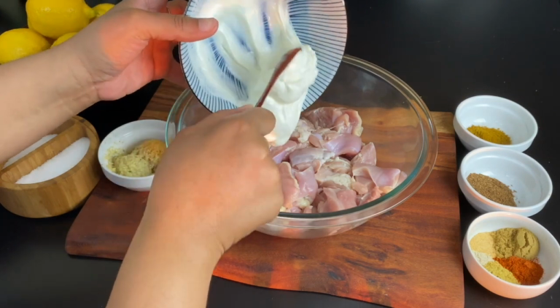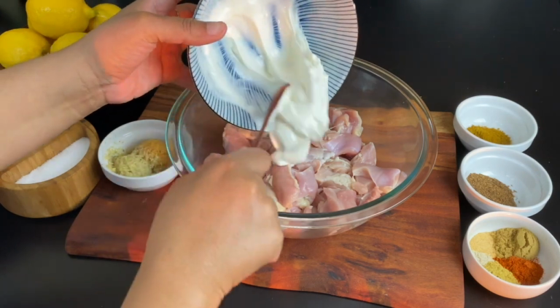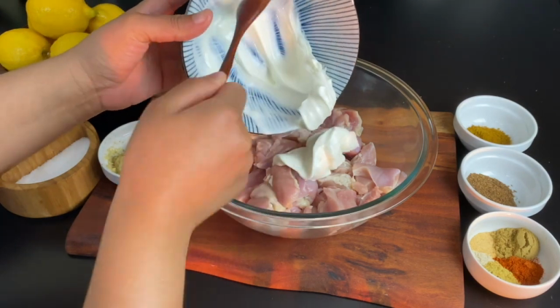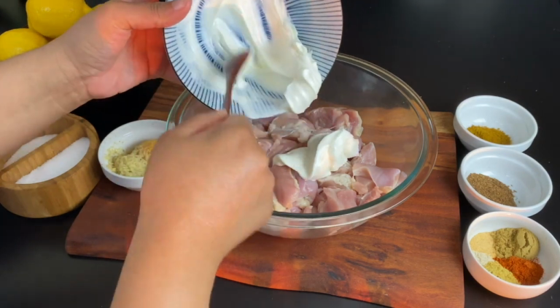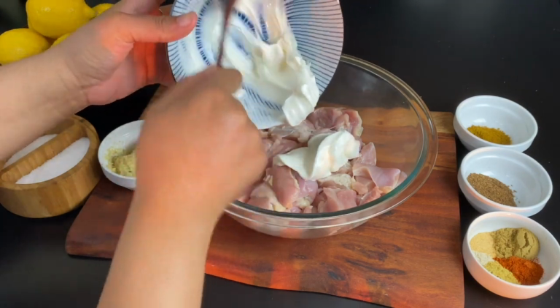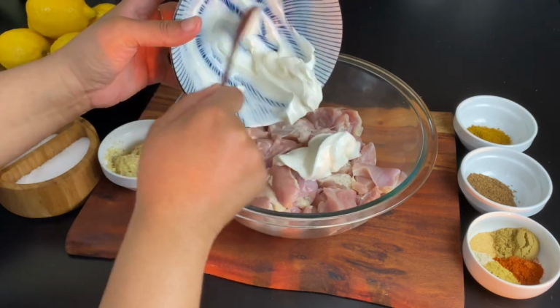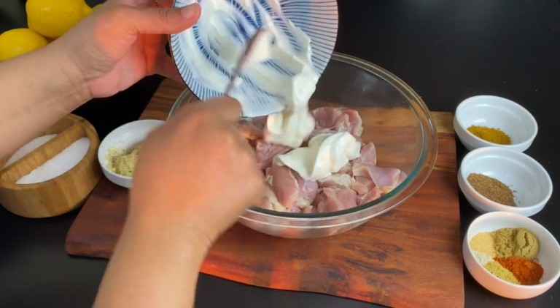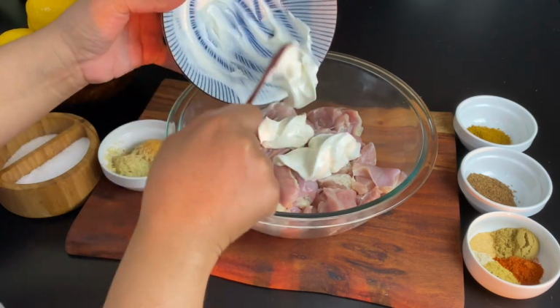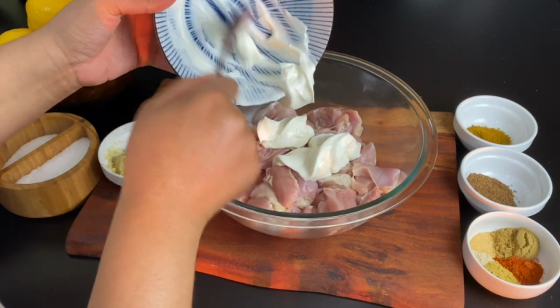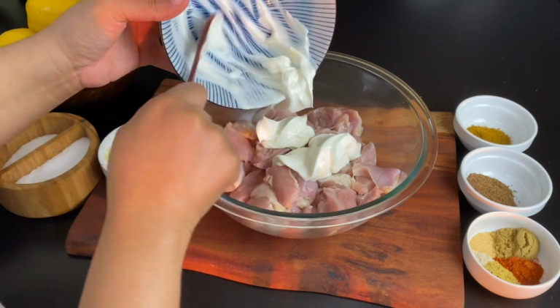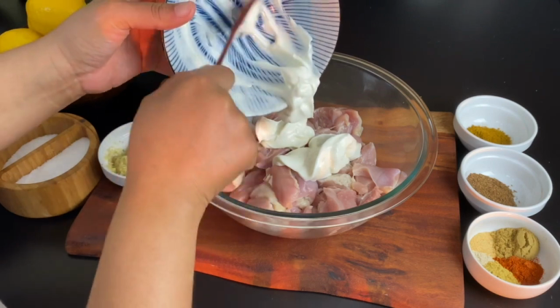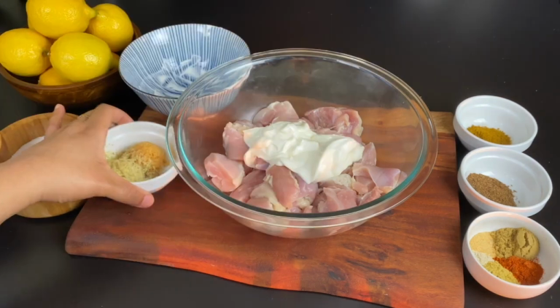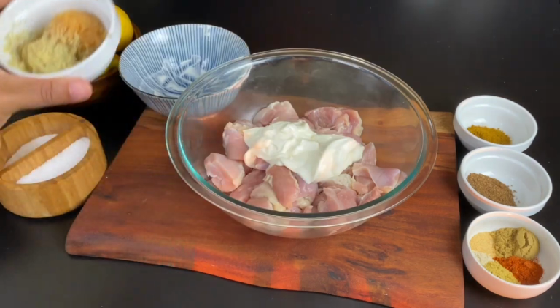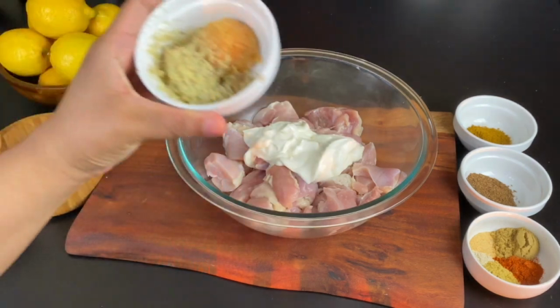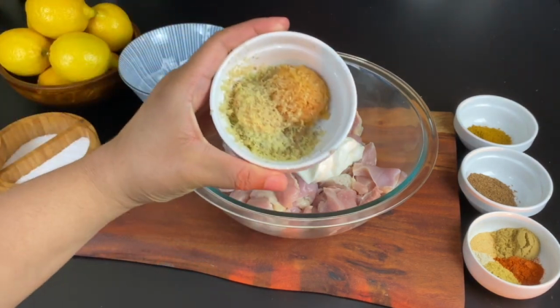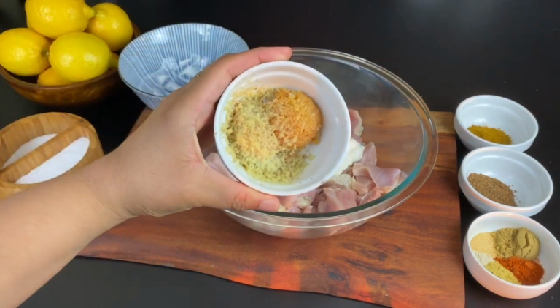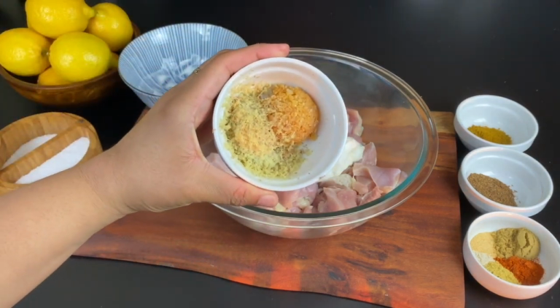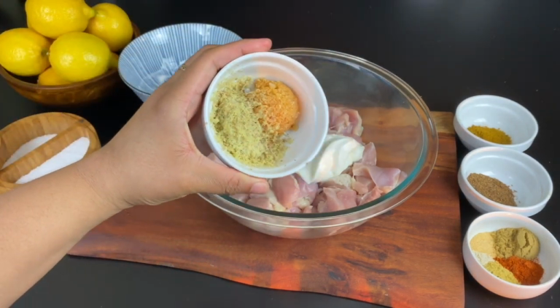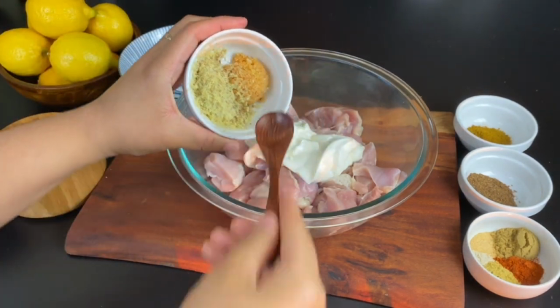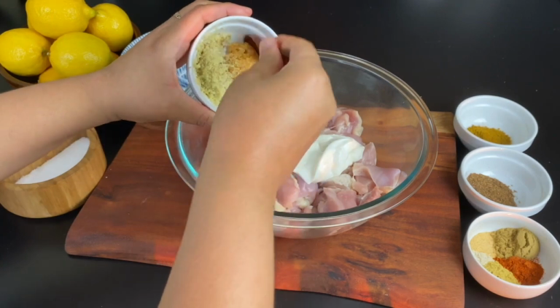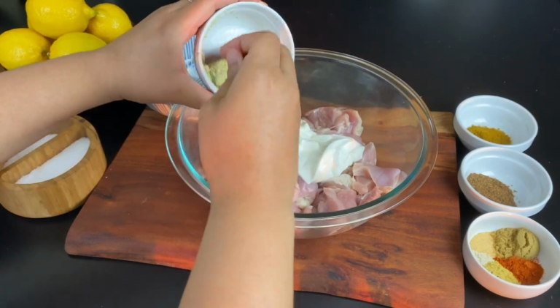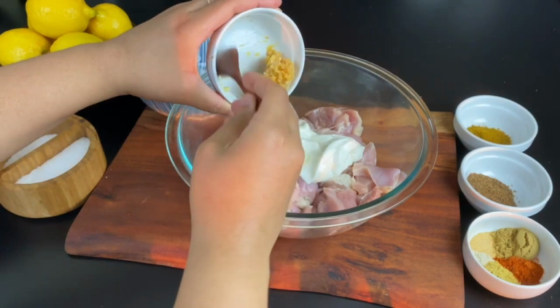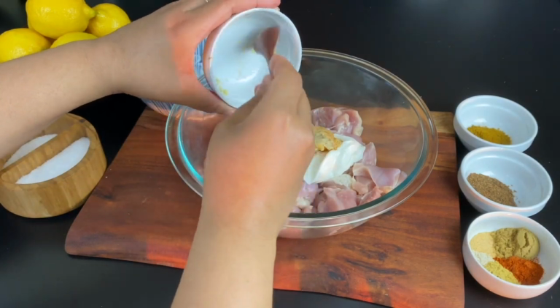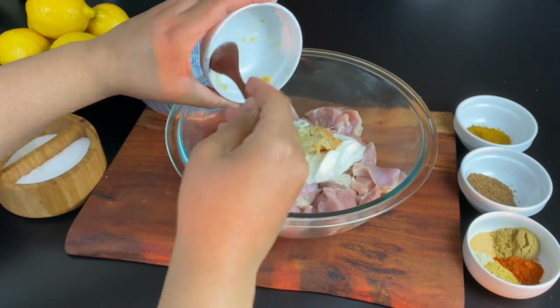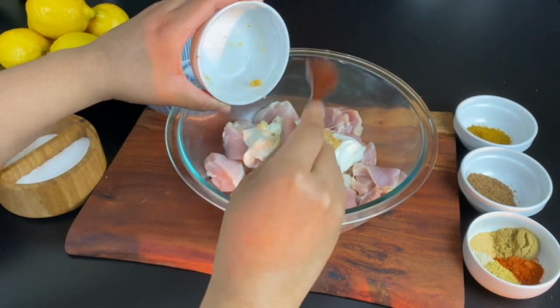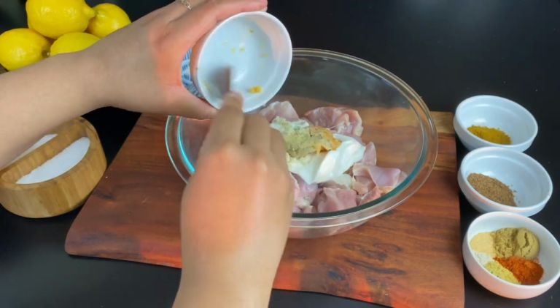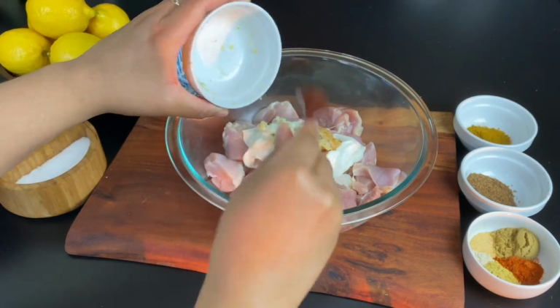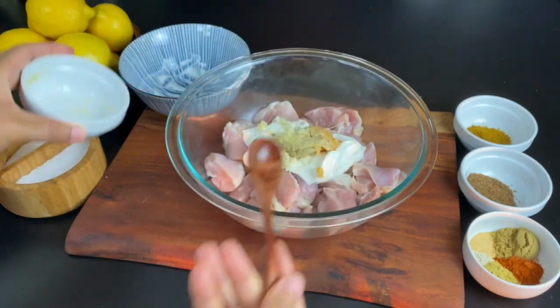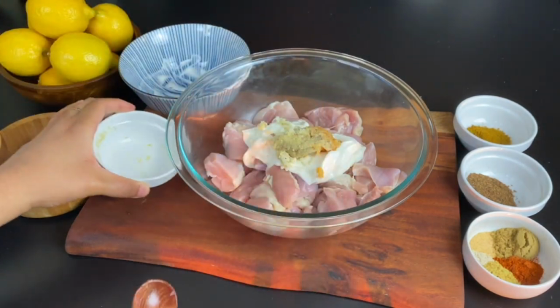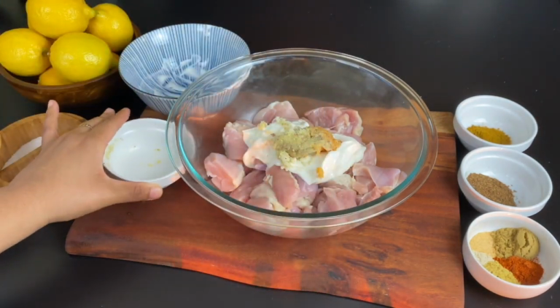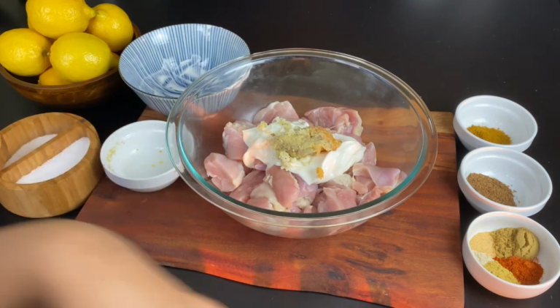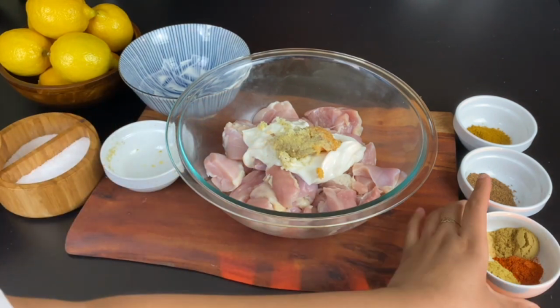Into this I am putting half of a cup of Greek yogurt. You could use a little less, but I find that this yogurt makes your curry so creamy. I'm putting a tablespoon of minced garlic and ginger — I actually shredded my ginger with a microplane.